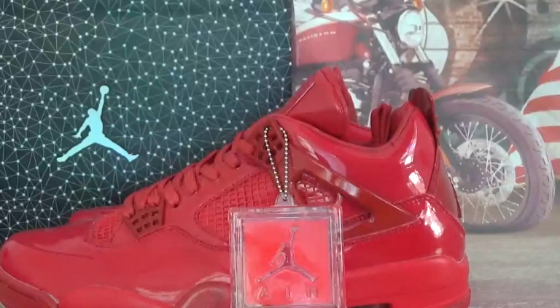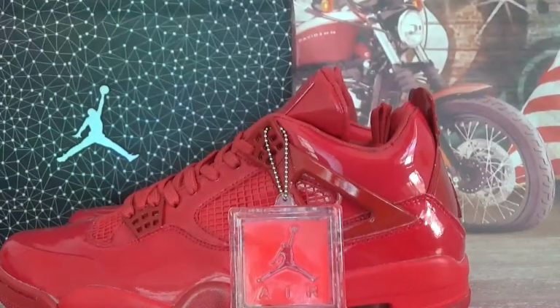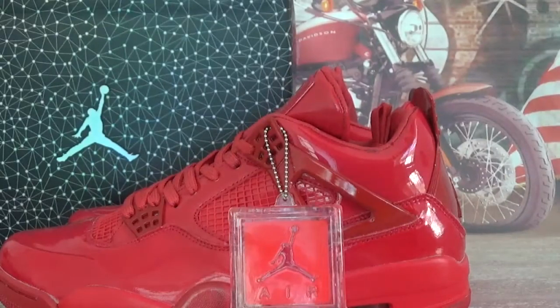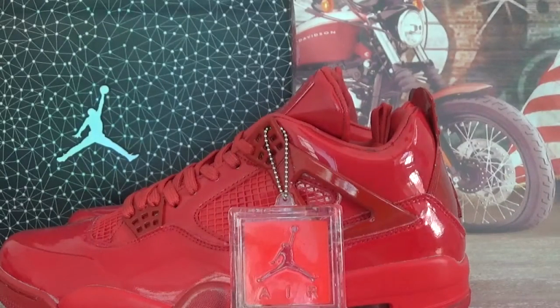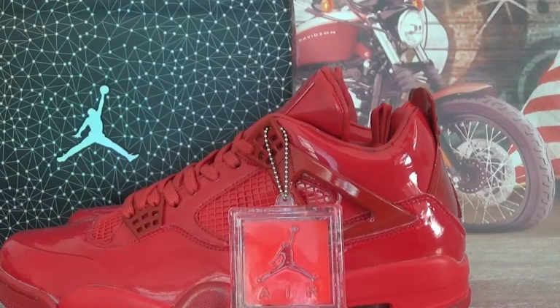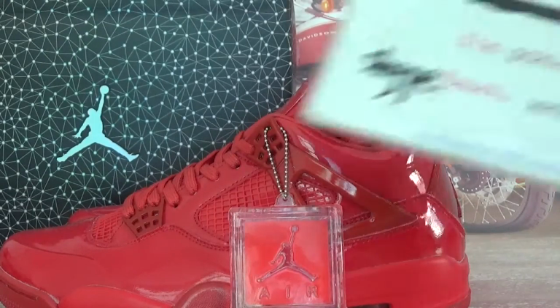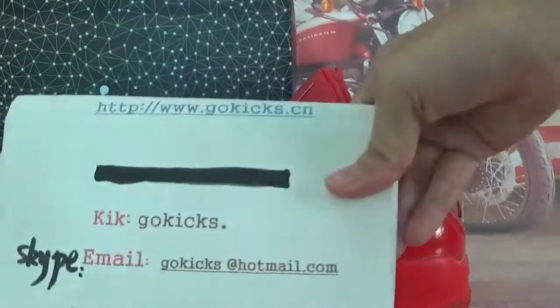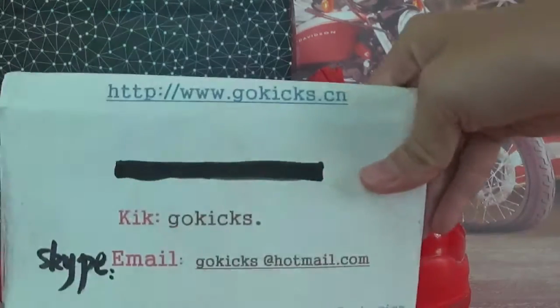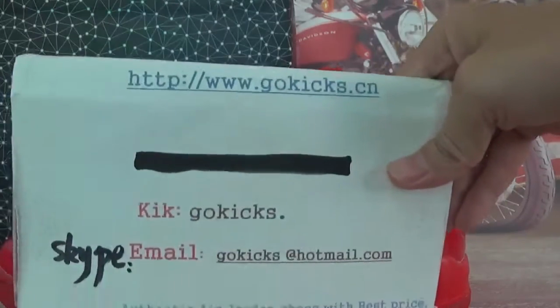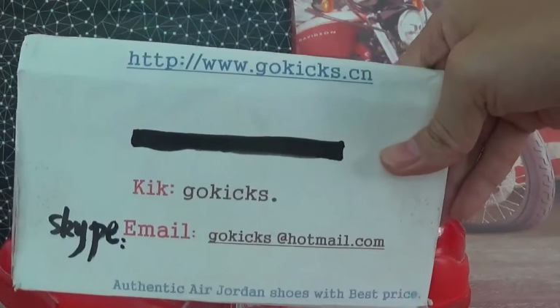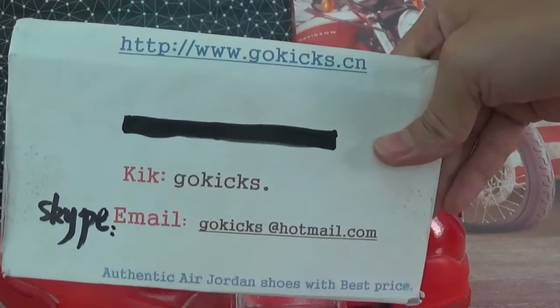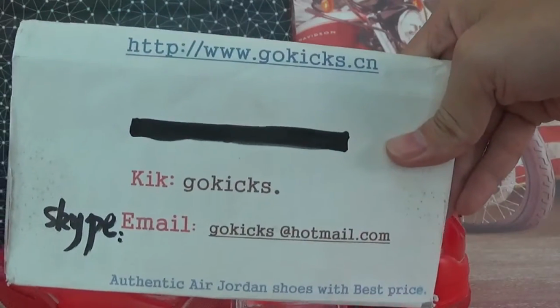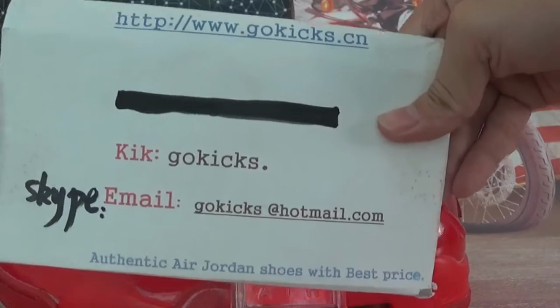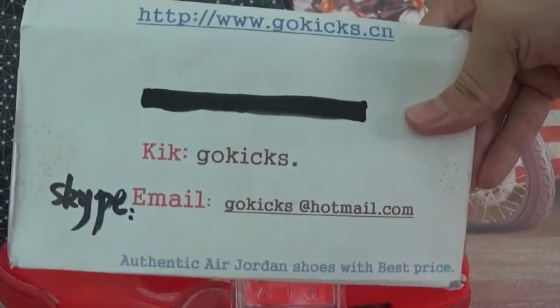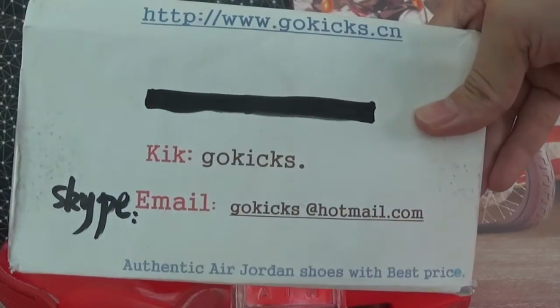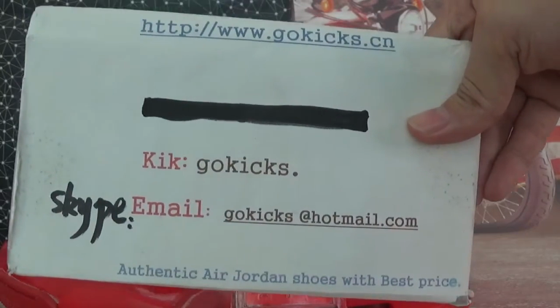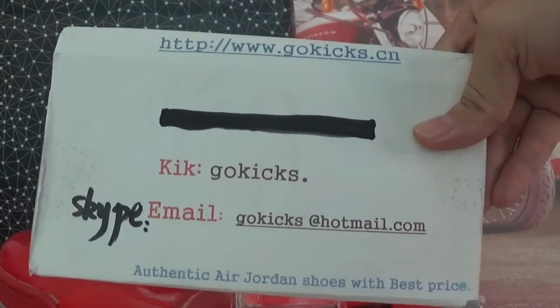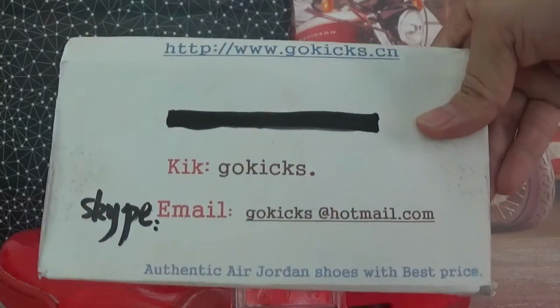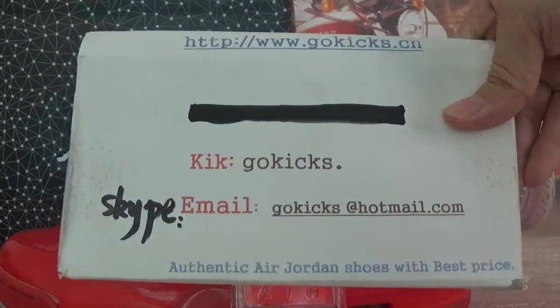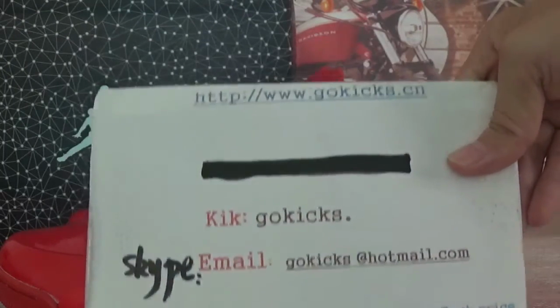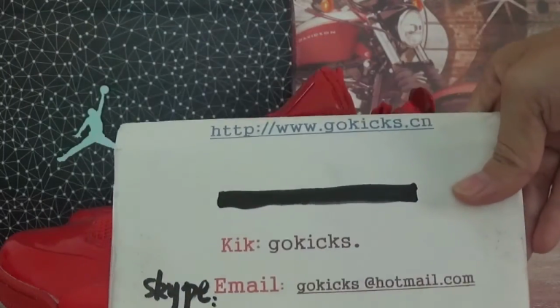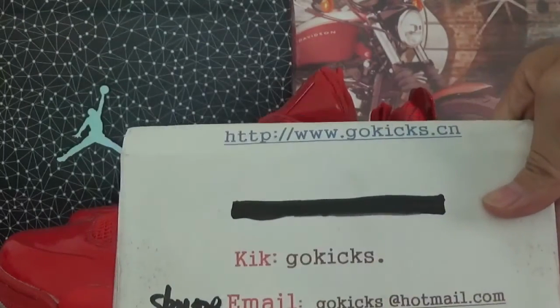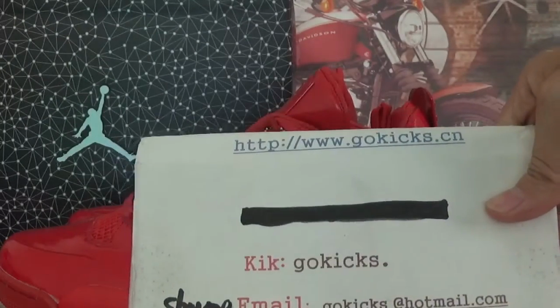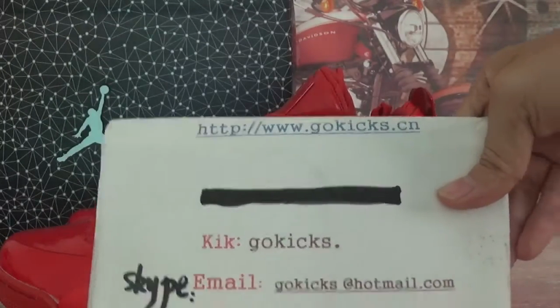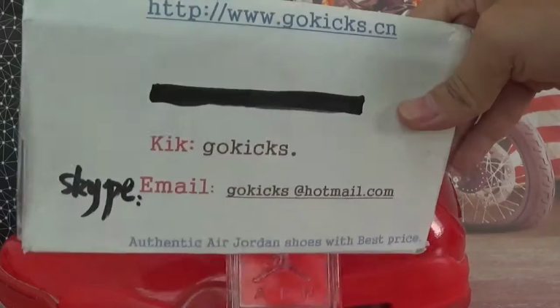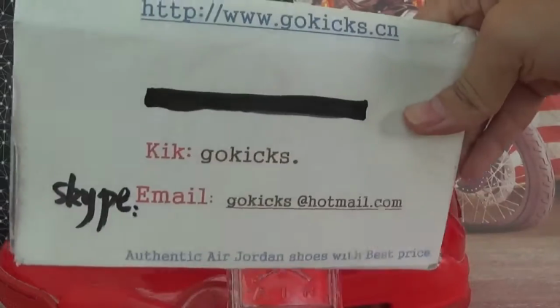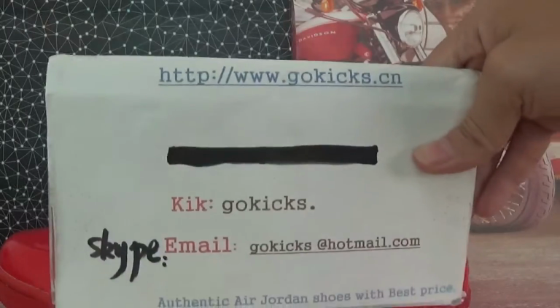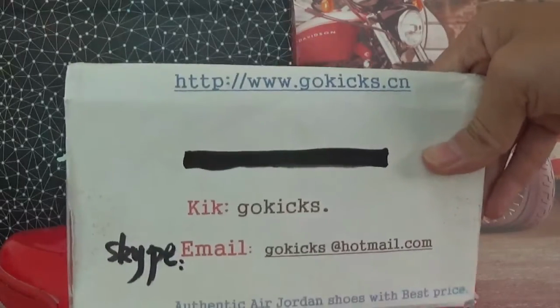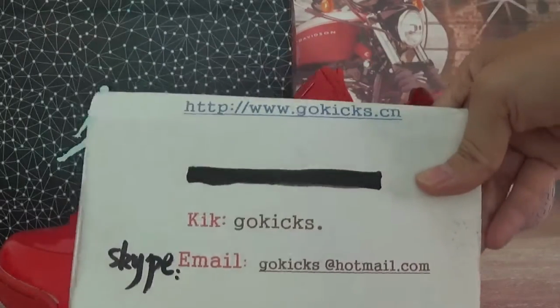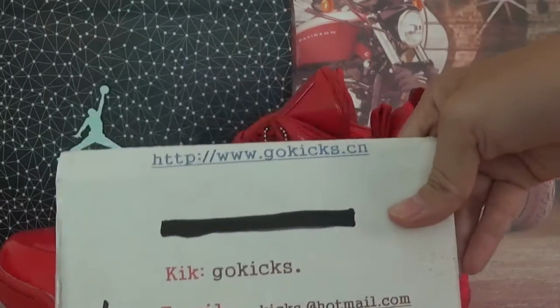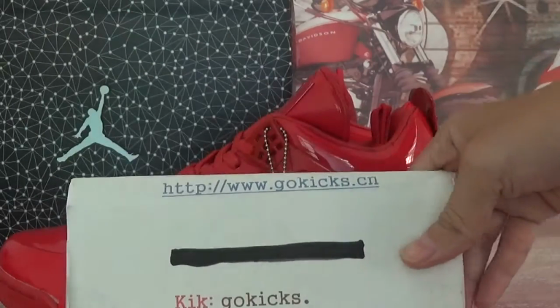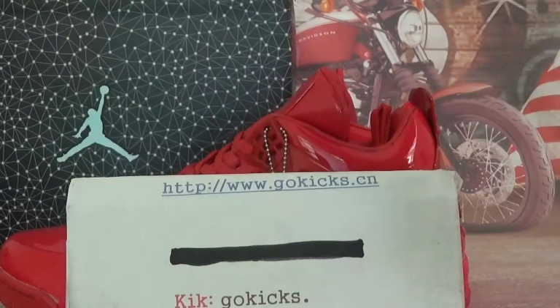So if you guys are interested in these shoes, go to order on my website. My contact information is there. These shoes will have a special discount now, so if you're interested, go to order.